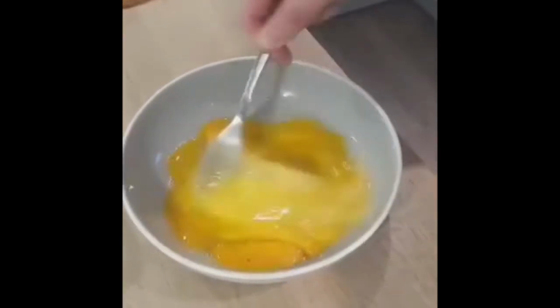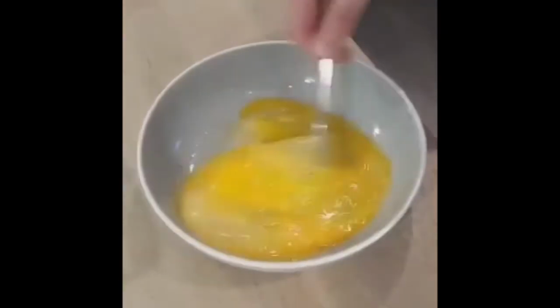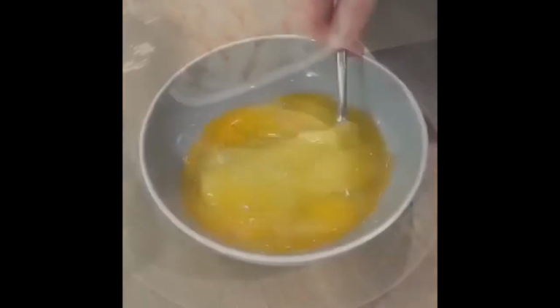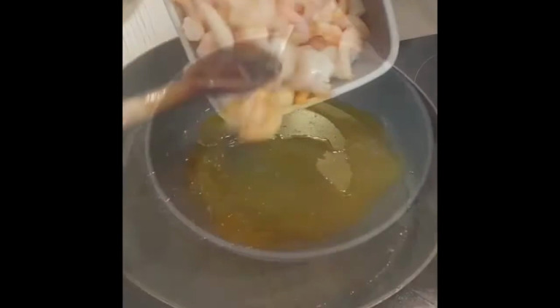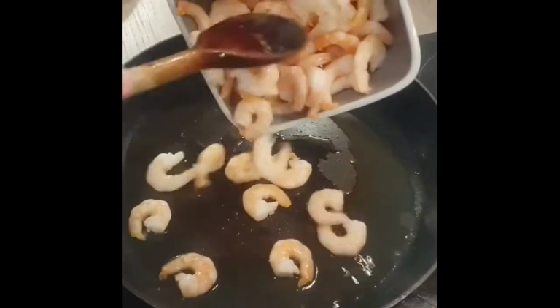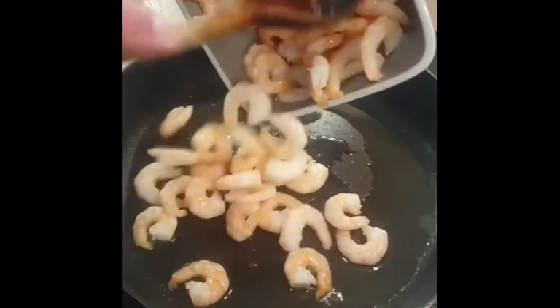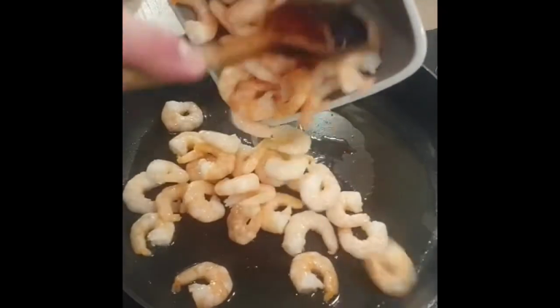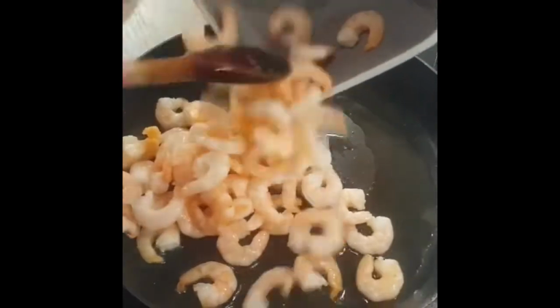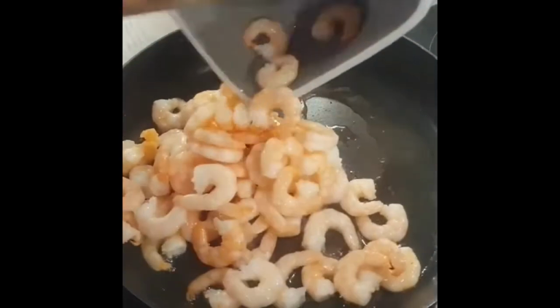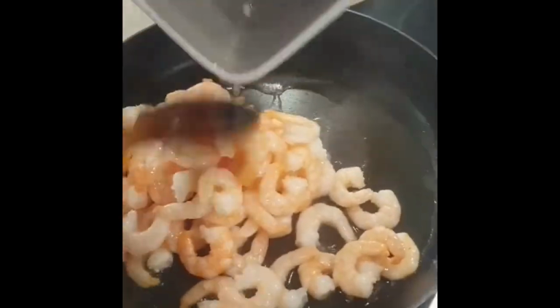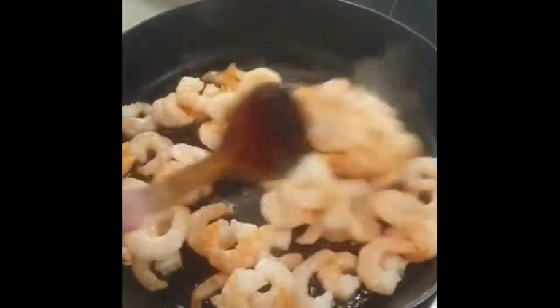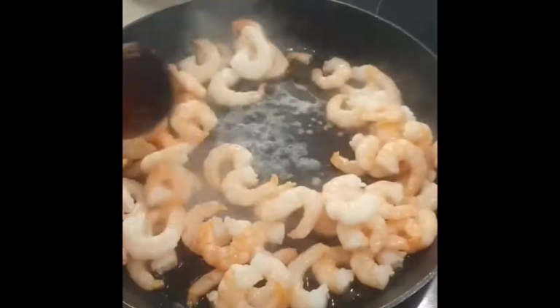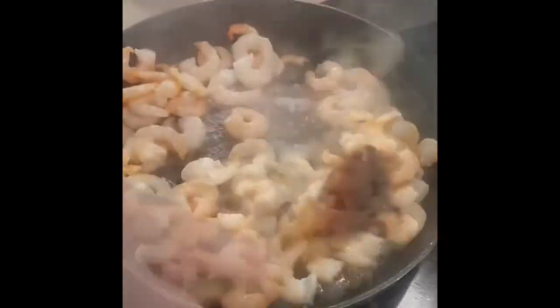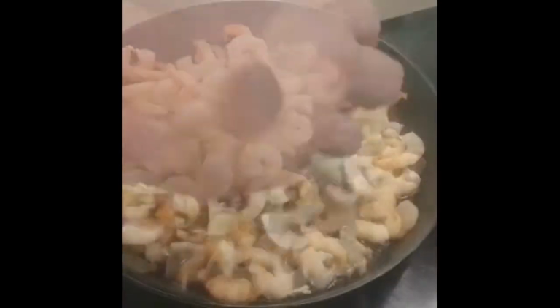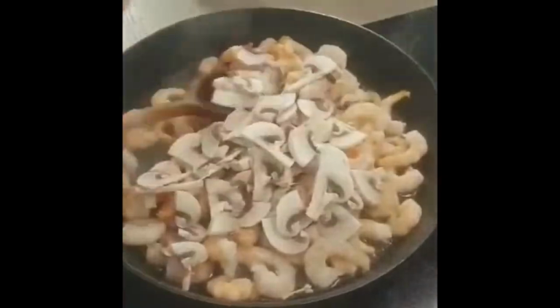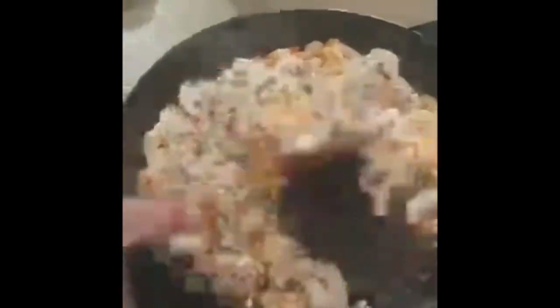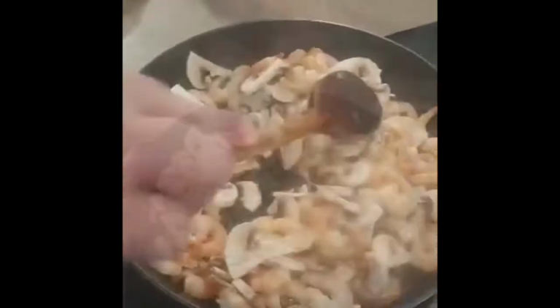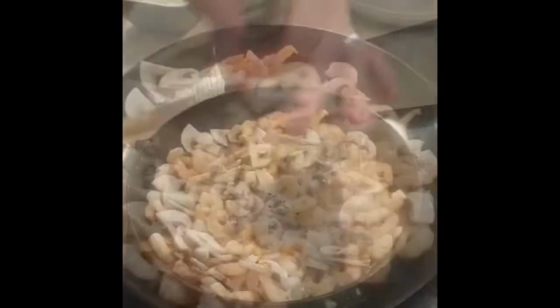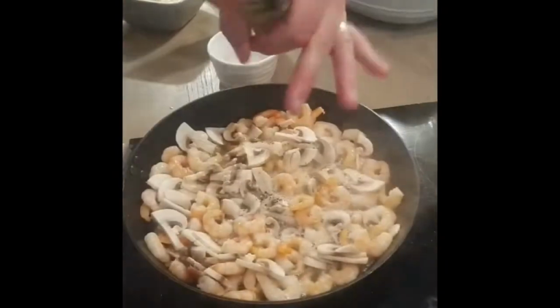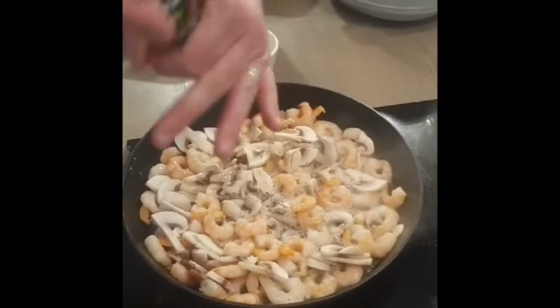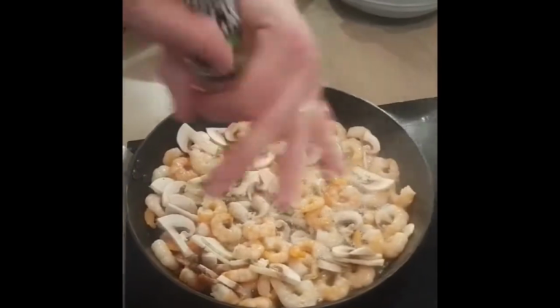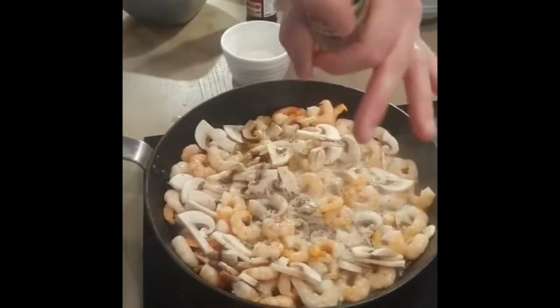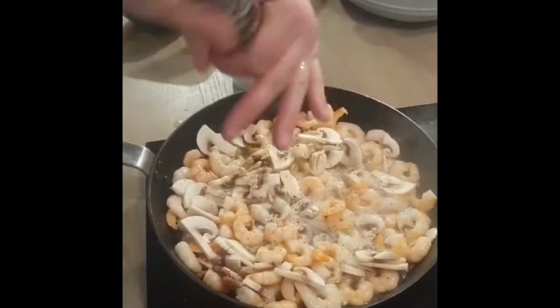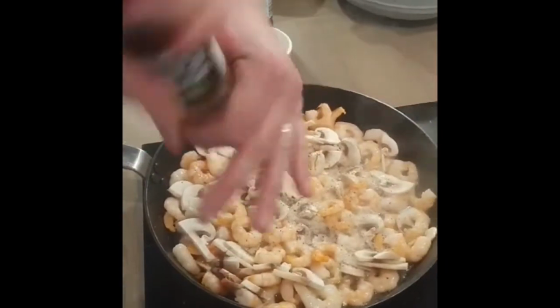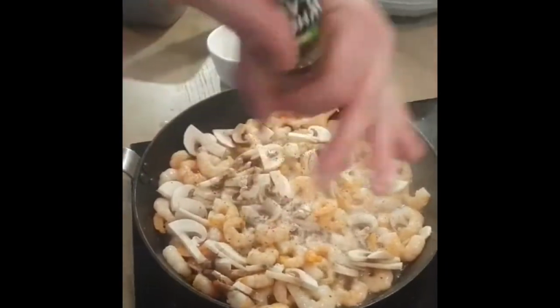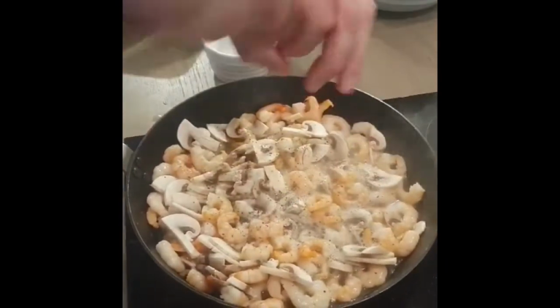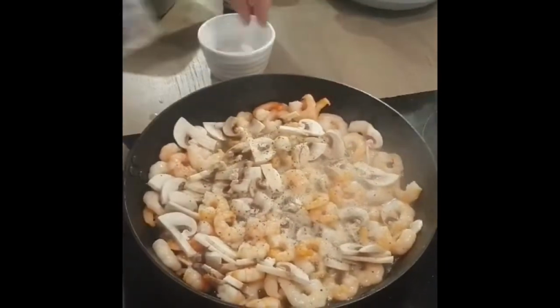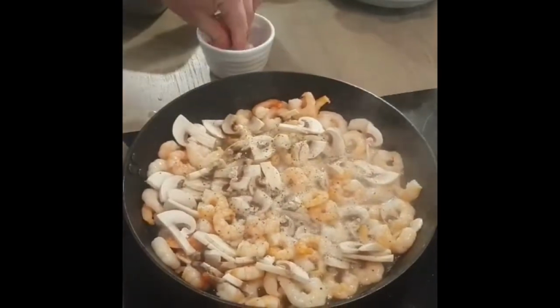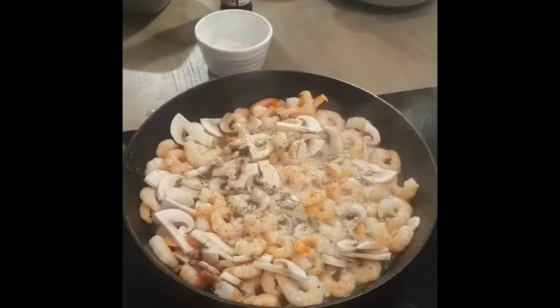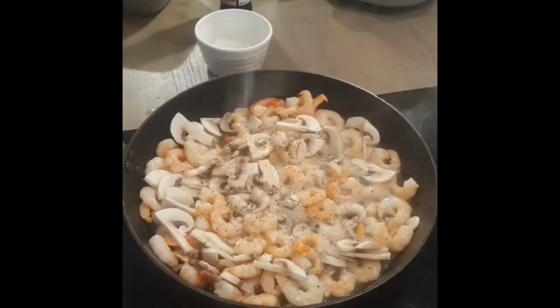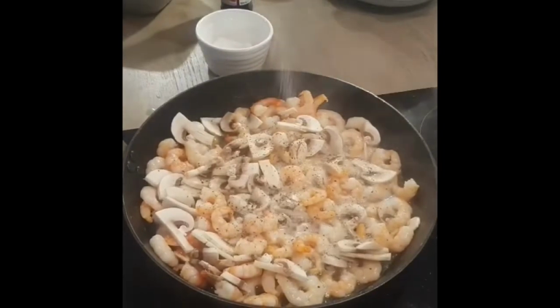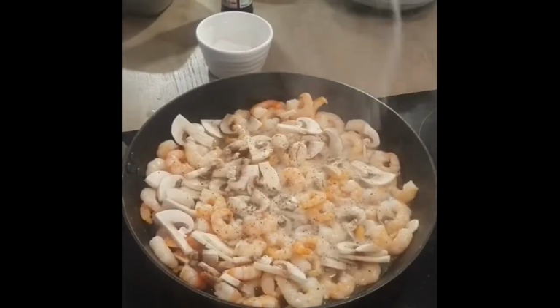The prawns need to go in a nice hot pan. Add the mushrooms and make sure you season with salt and pepper. Just remember the prawns are from the sea, so you don't need that much salt.